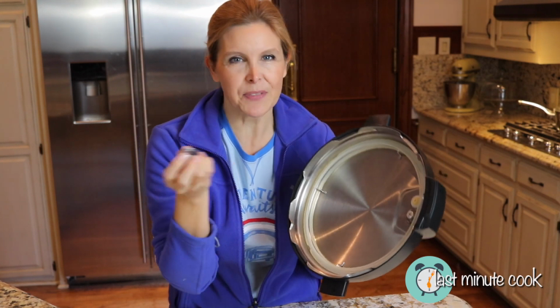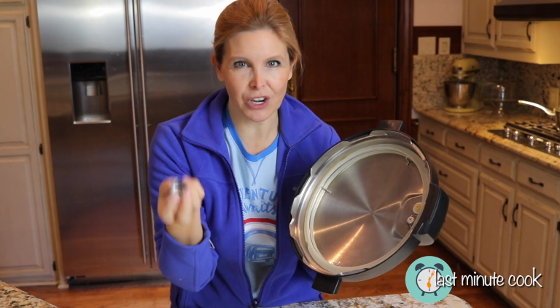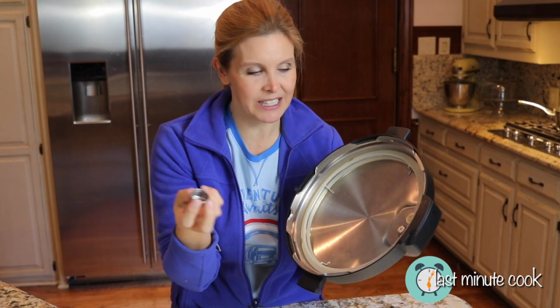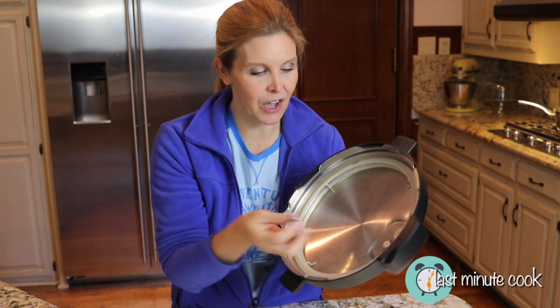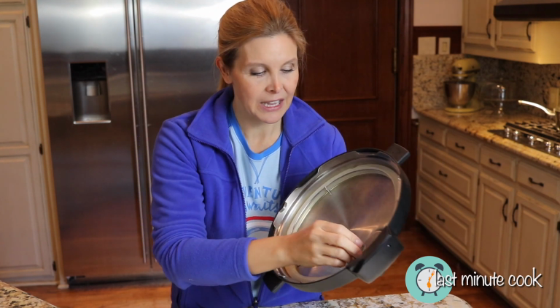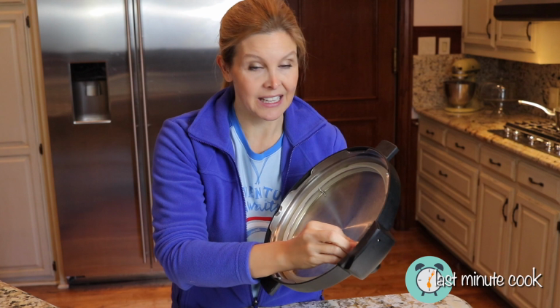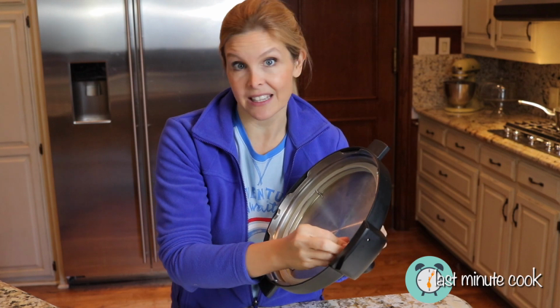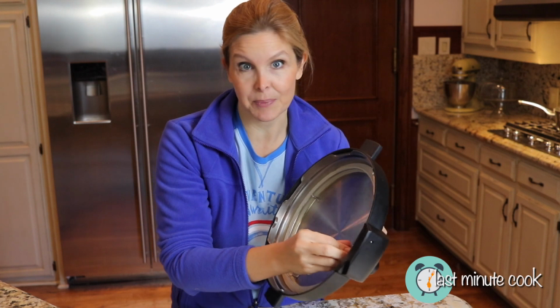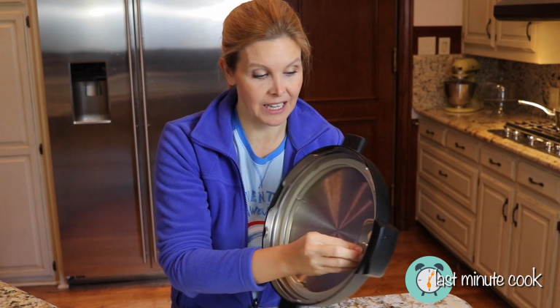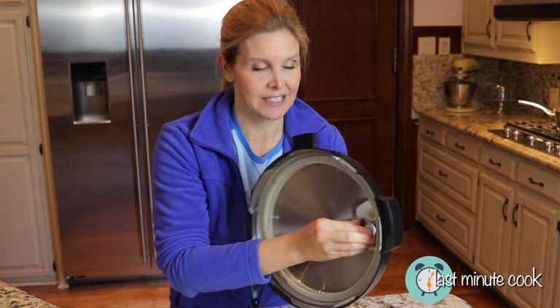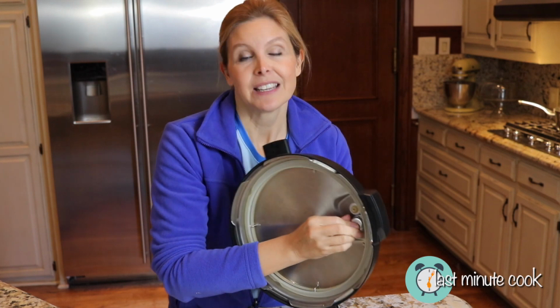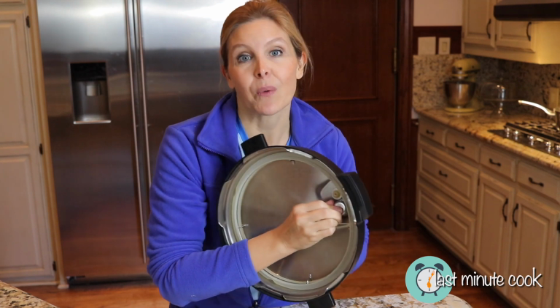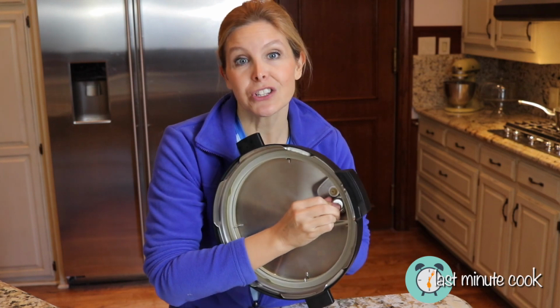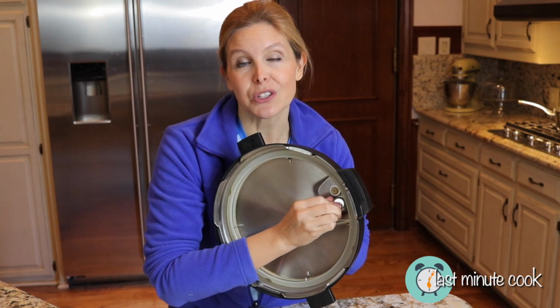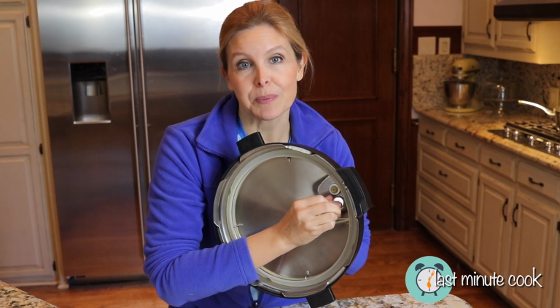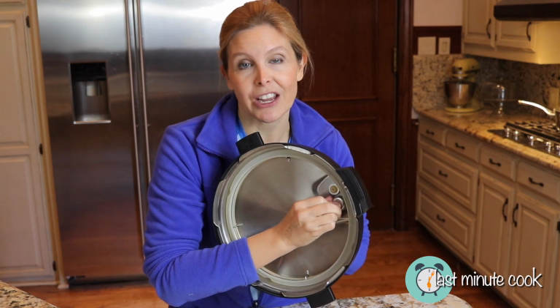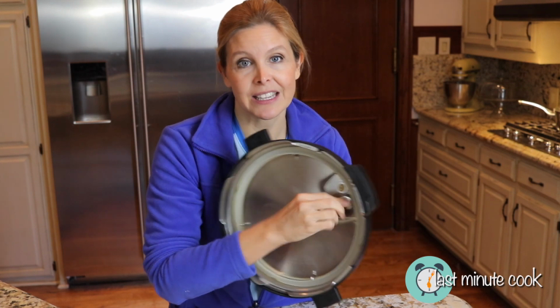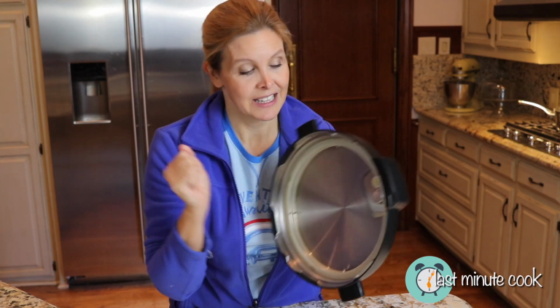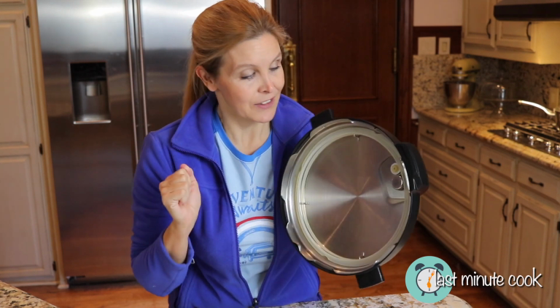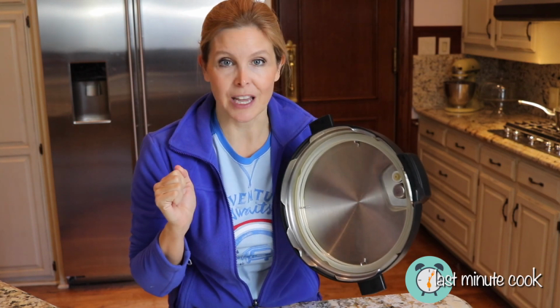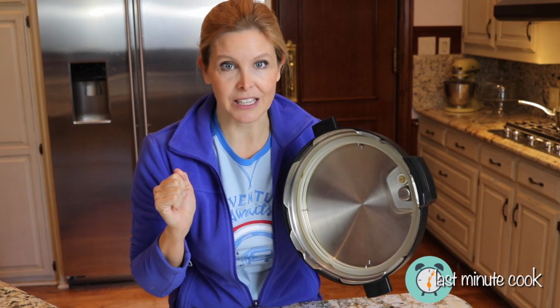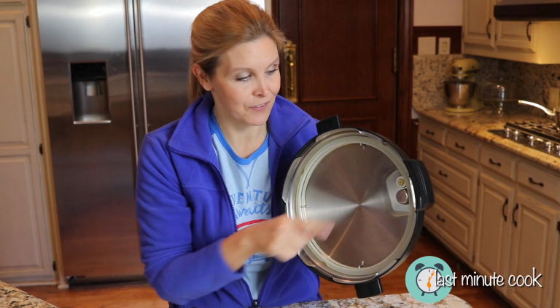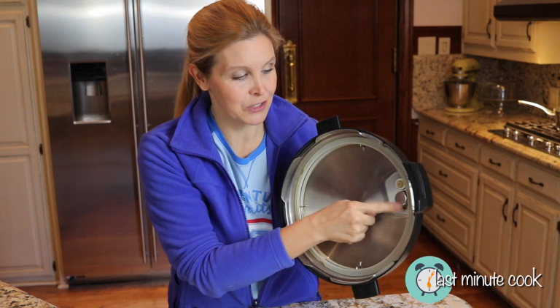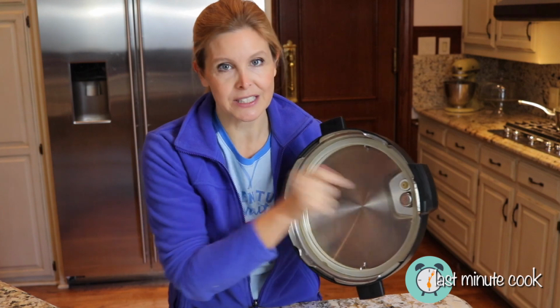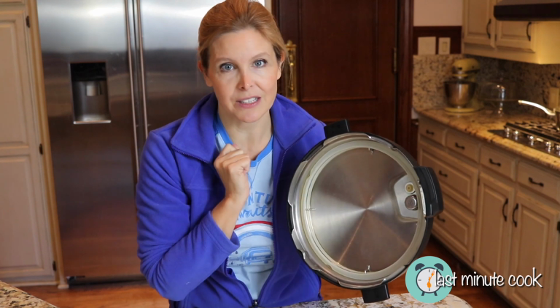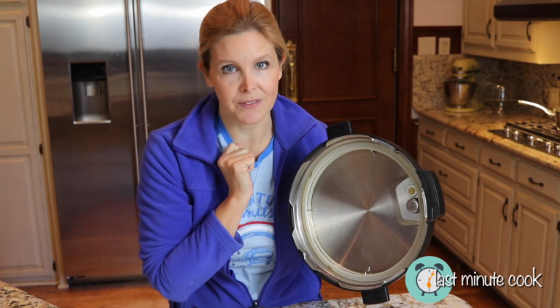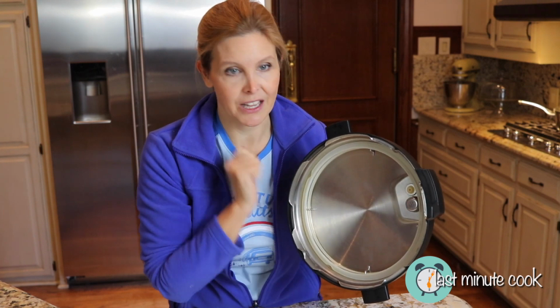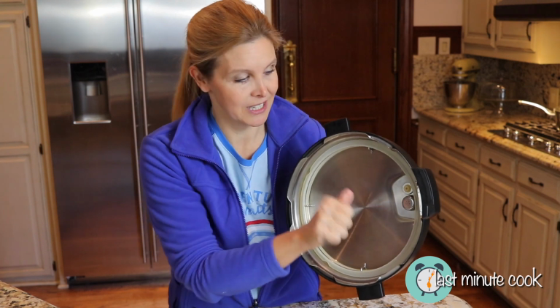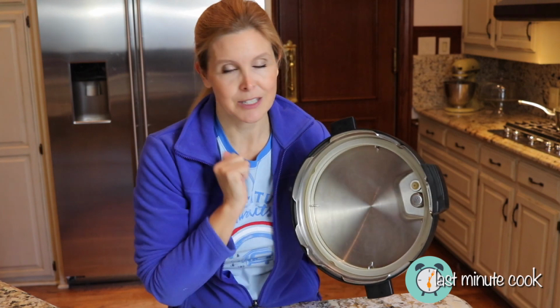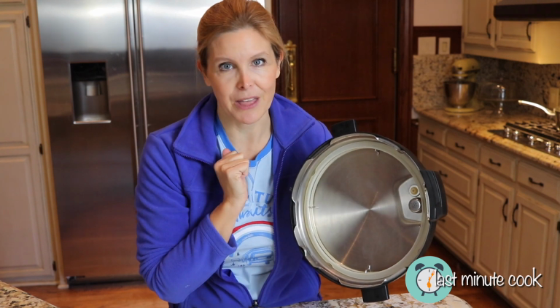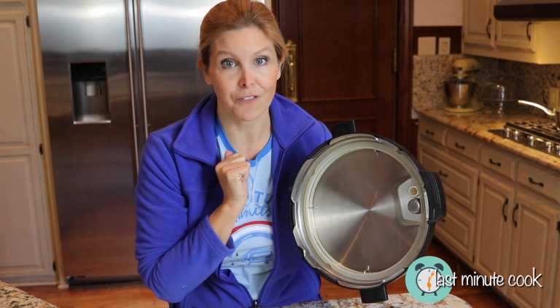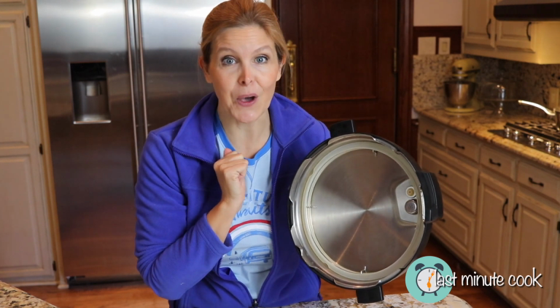But that struggle to get it off, I guess that's to keep it tight, but I wanted to show you so you wouldn't be scared the first time you take it off — that you do have to give it a little bit of a nudge to pop that off.